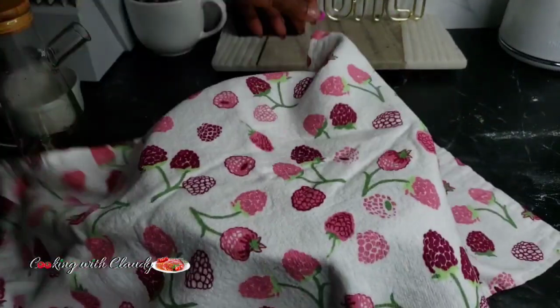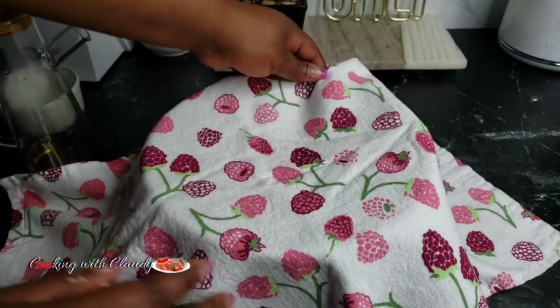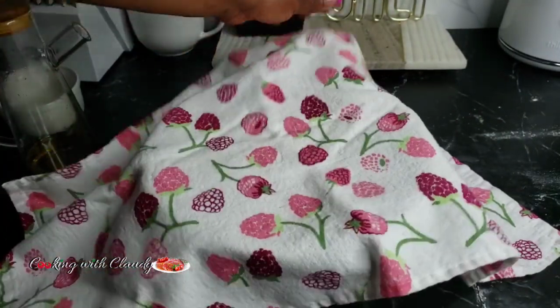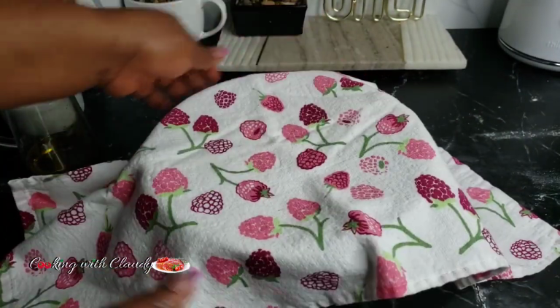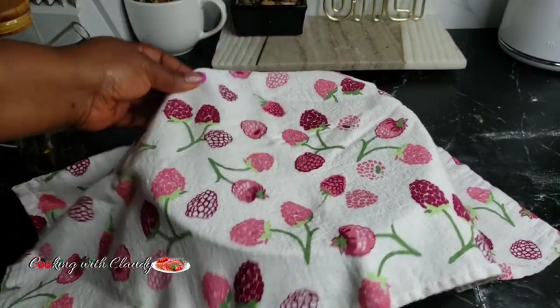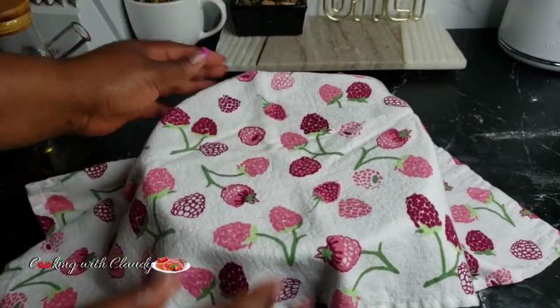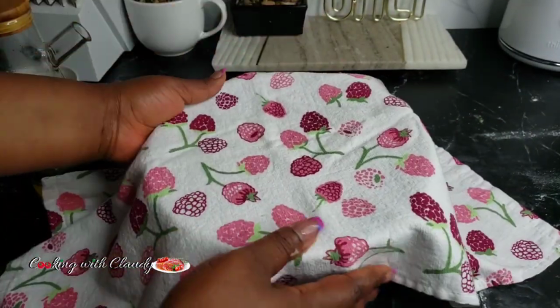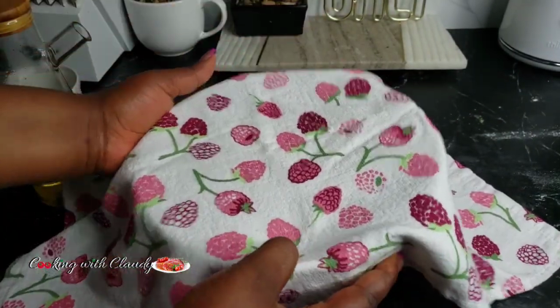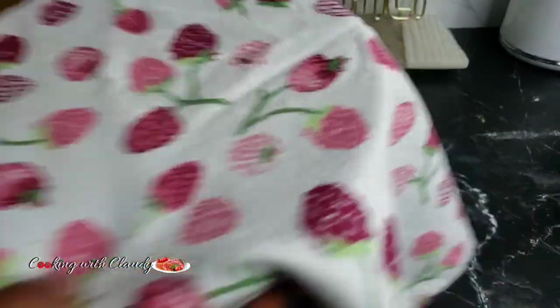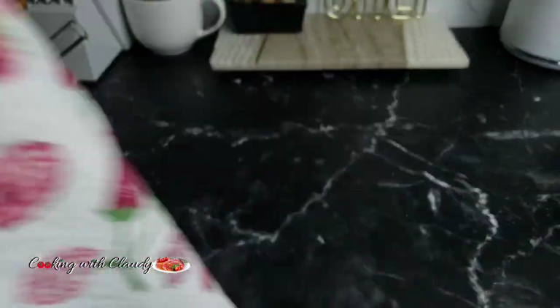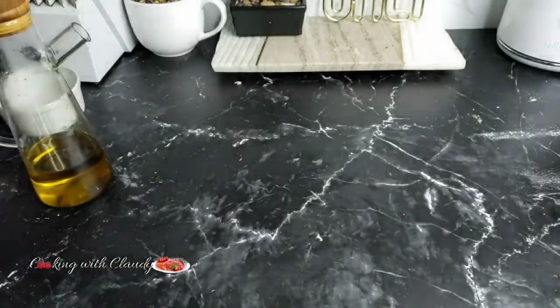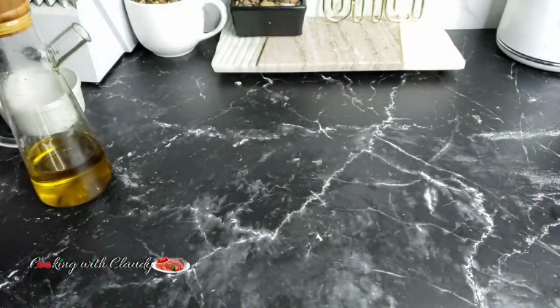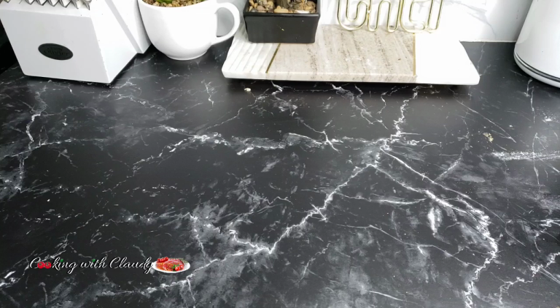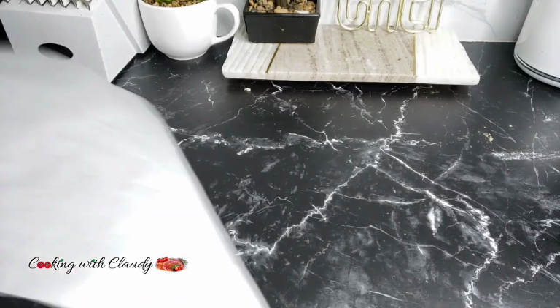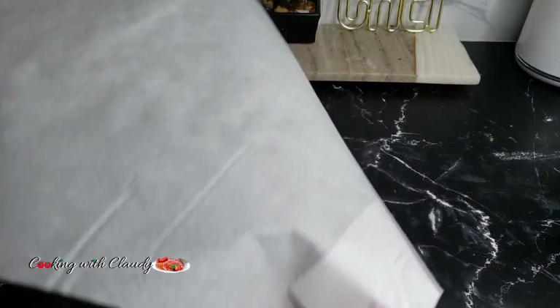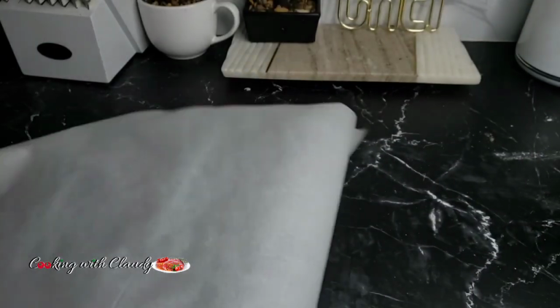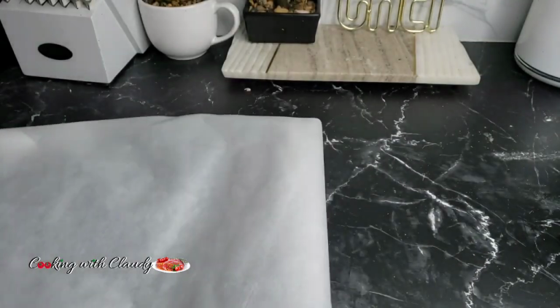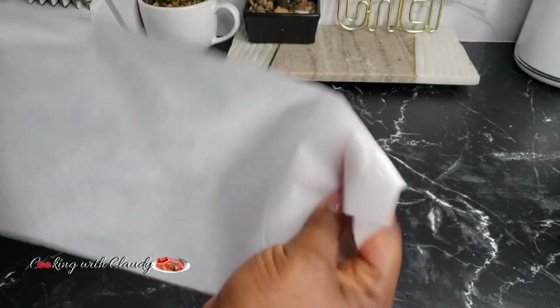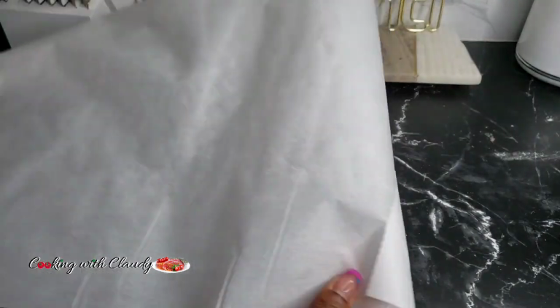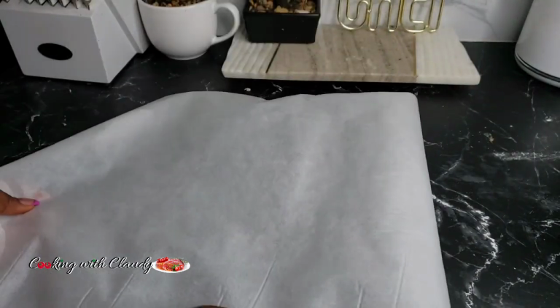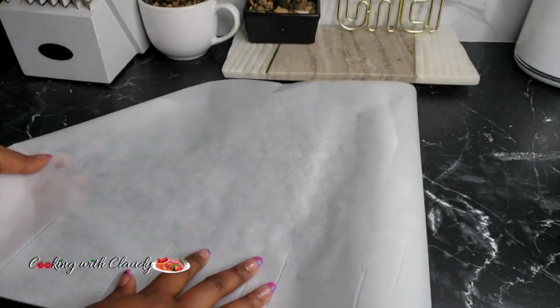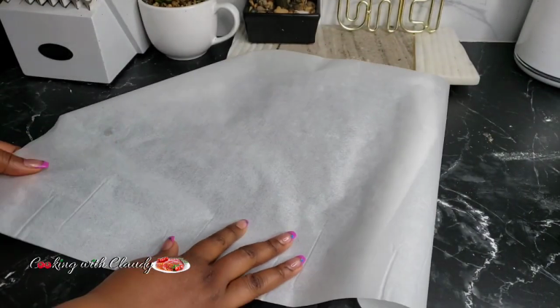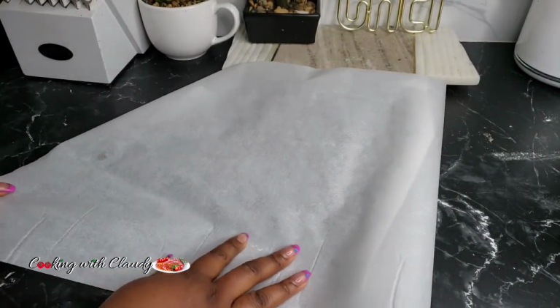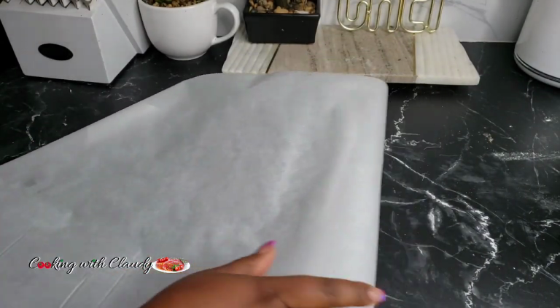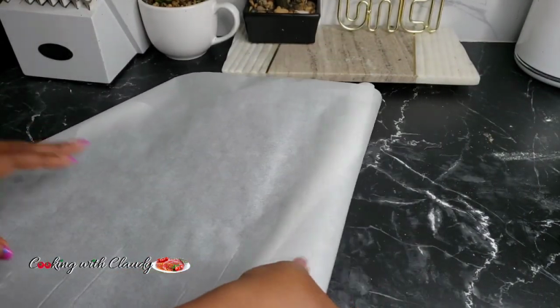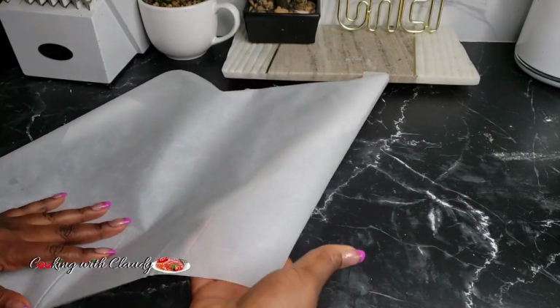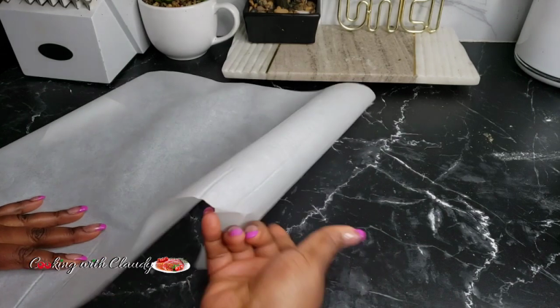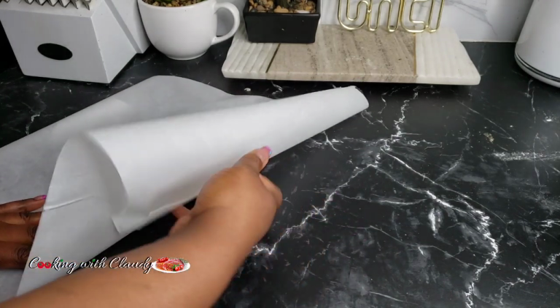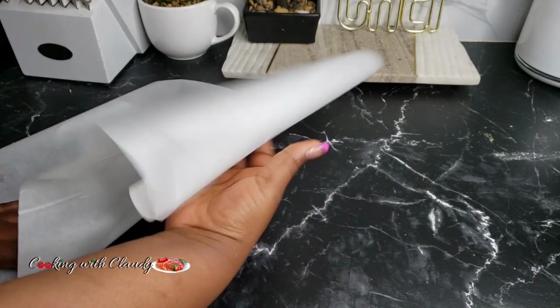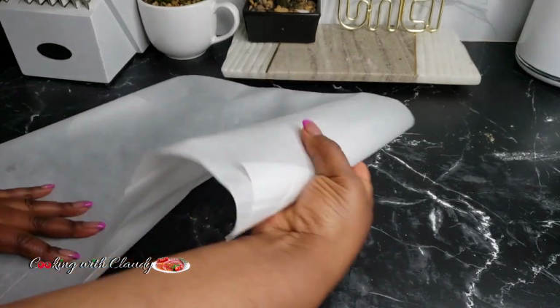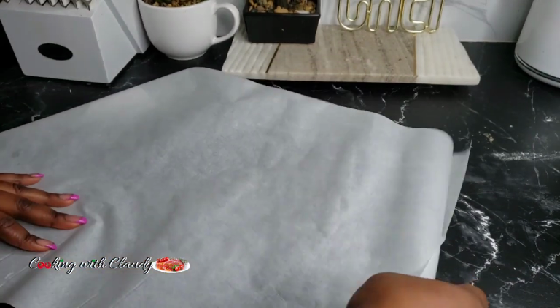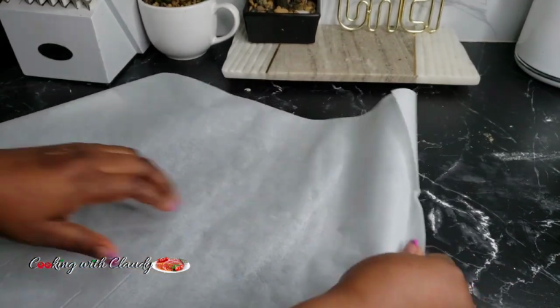Cover and let it rise for at least one hour and 30 minutes. While that is rising, use parchment paper and cut pieces at least 5 by 5 inches.